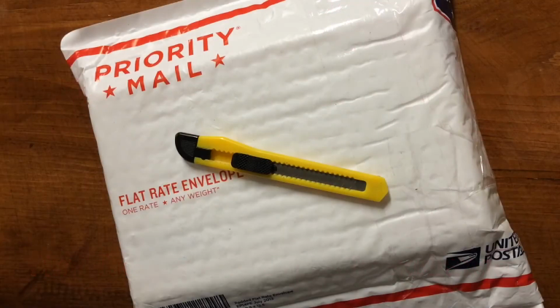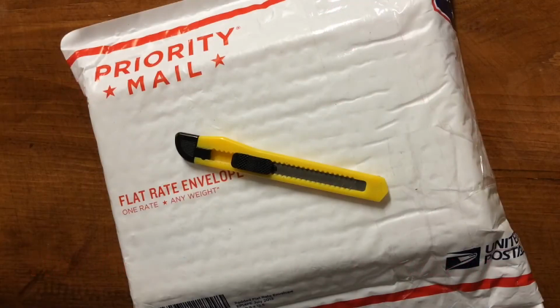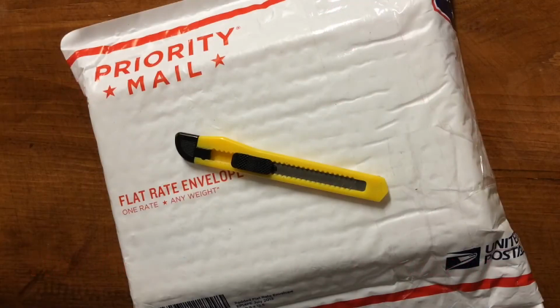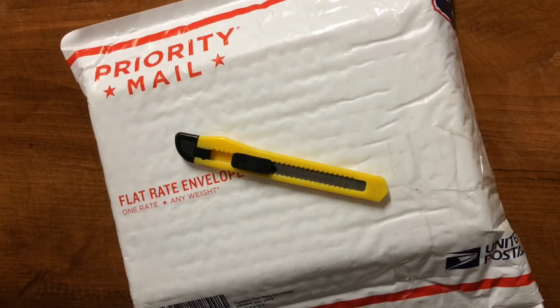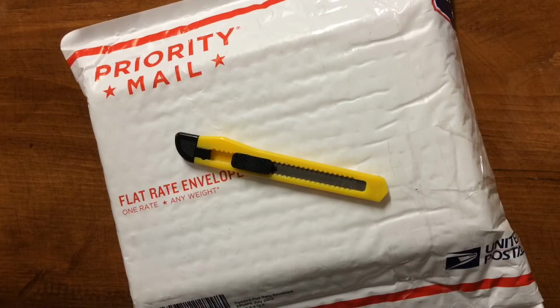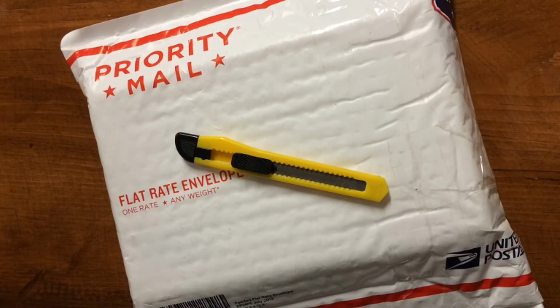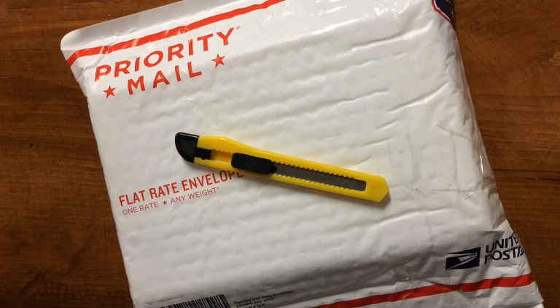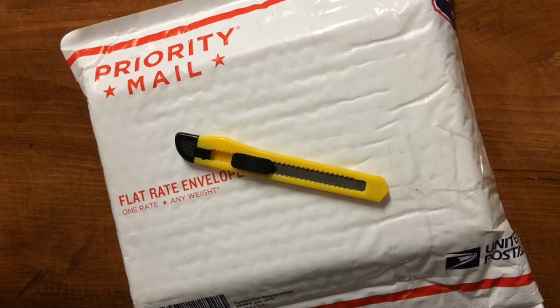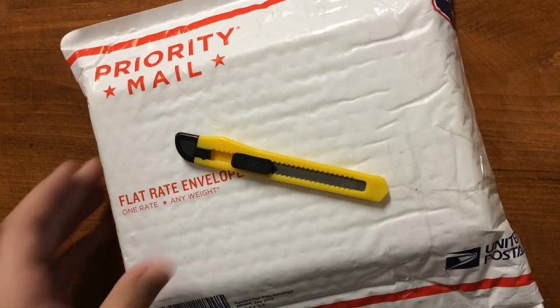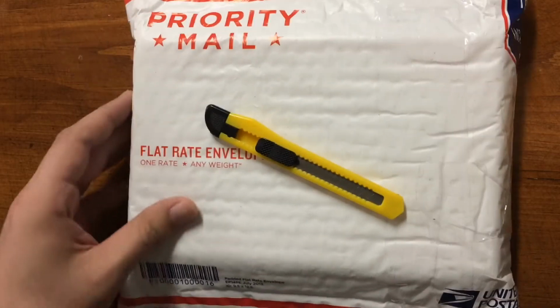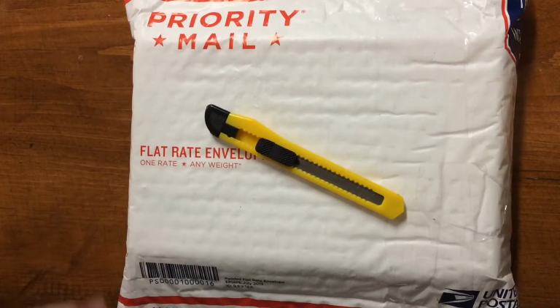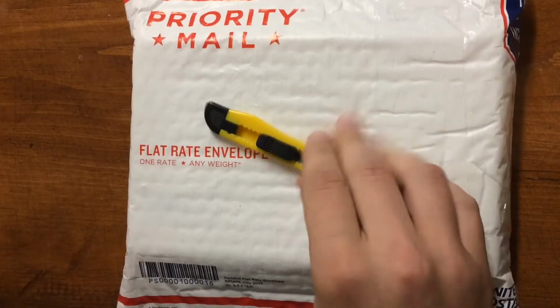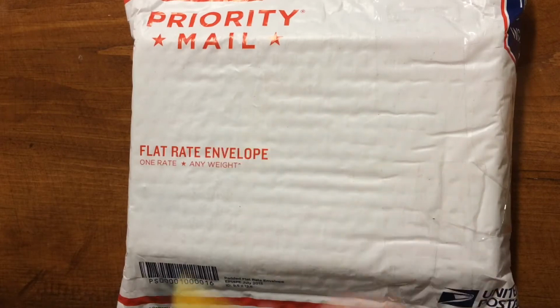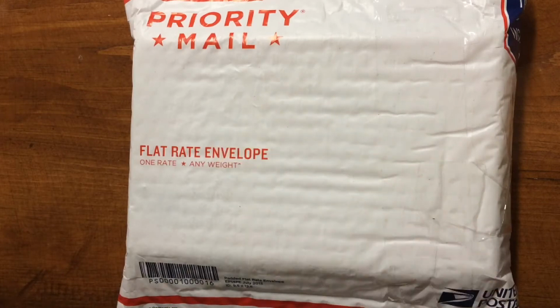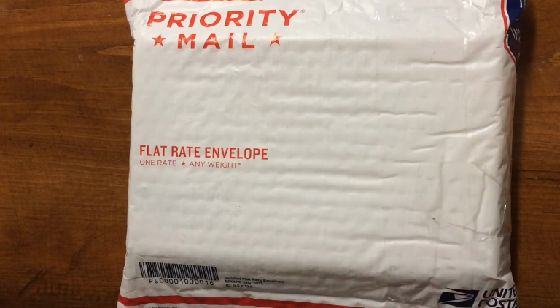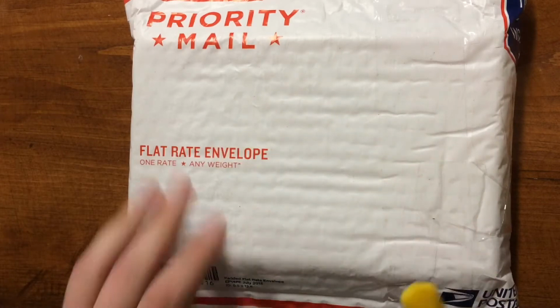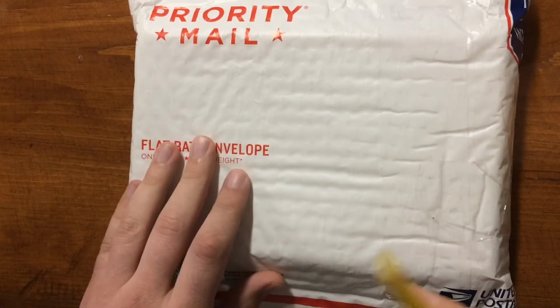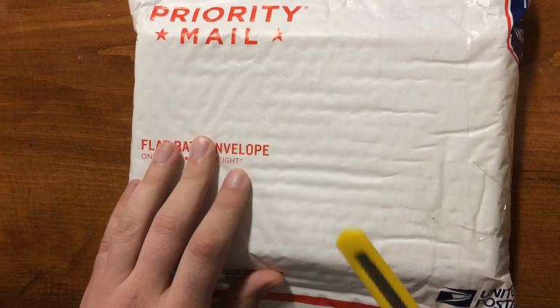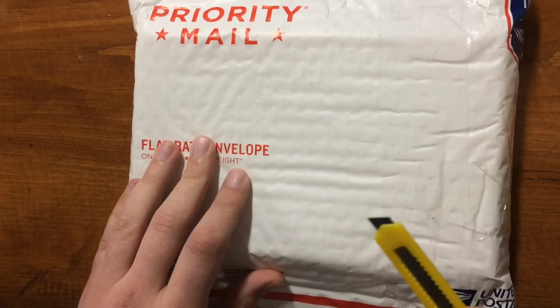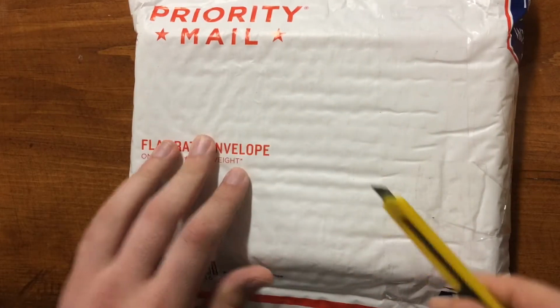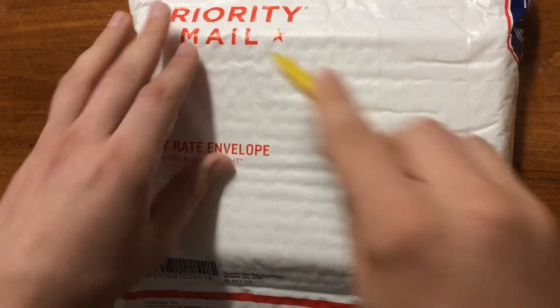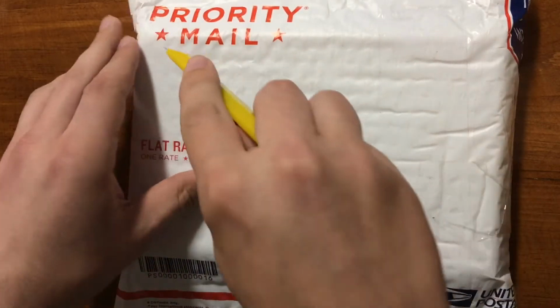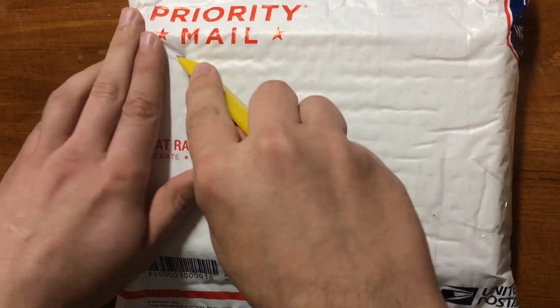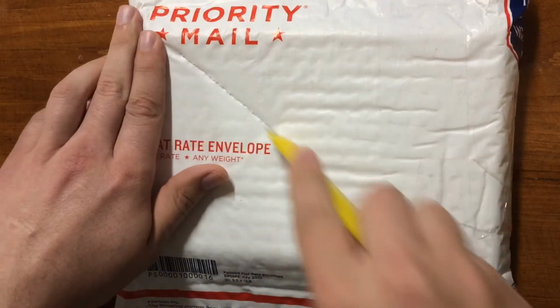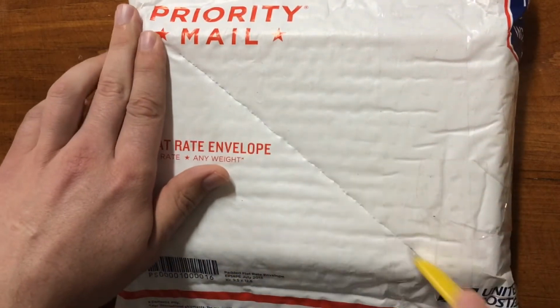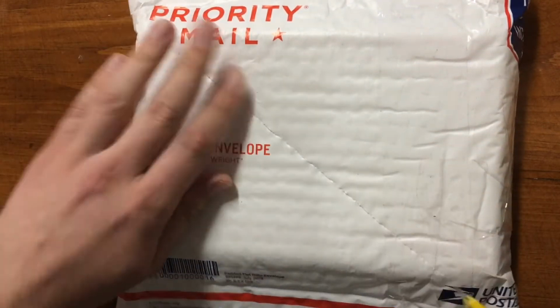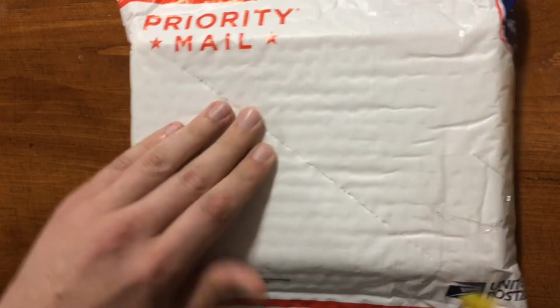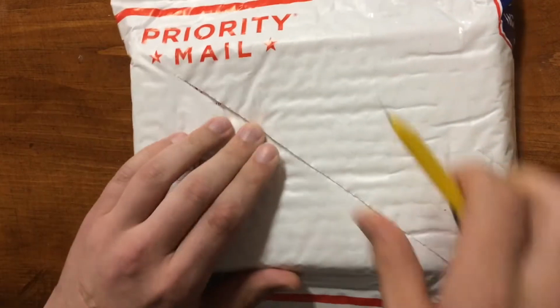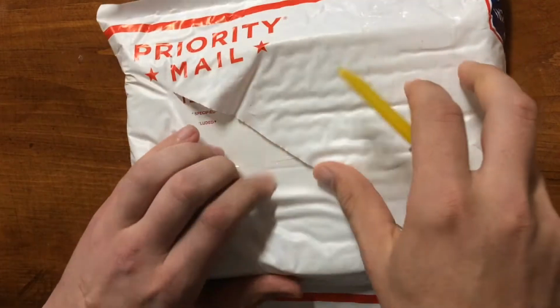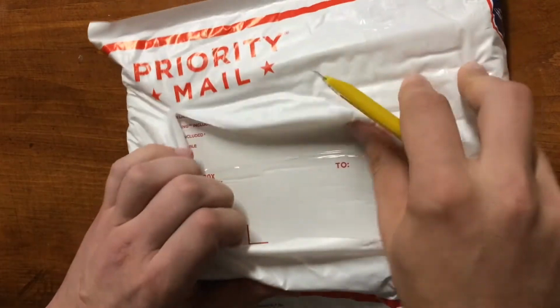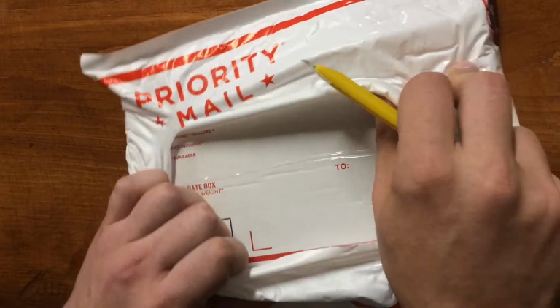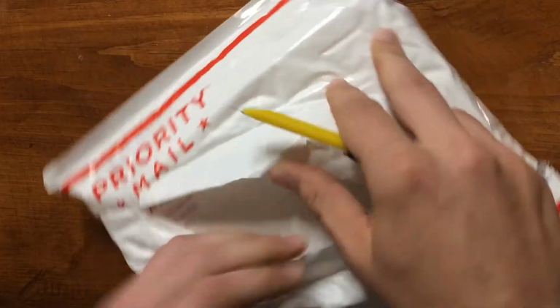Hey everyone, Timmy Twist back again for another Timmy Tuesday. I got another quick little unboxing for you. Let's just go ahead and get right into this.